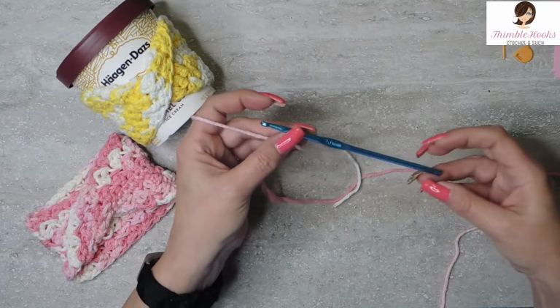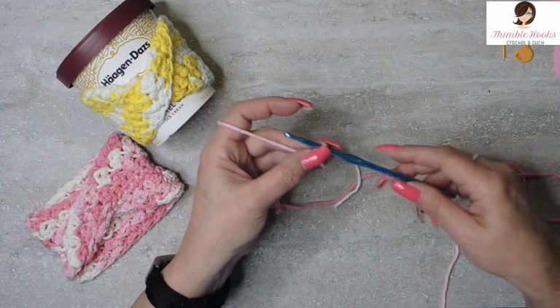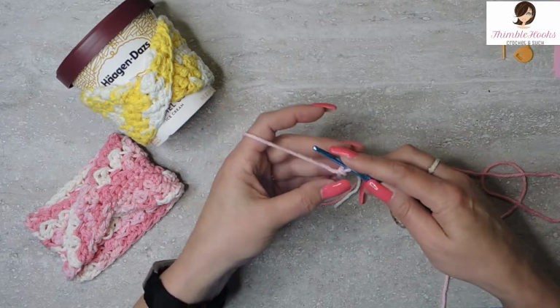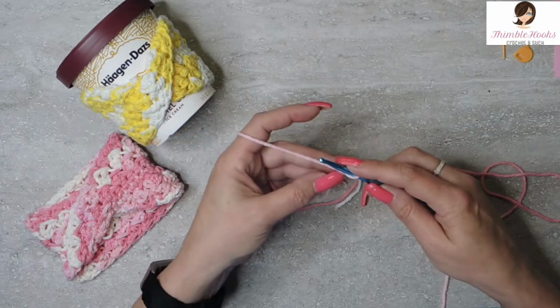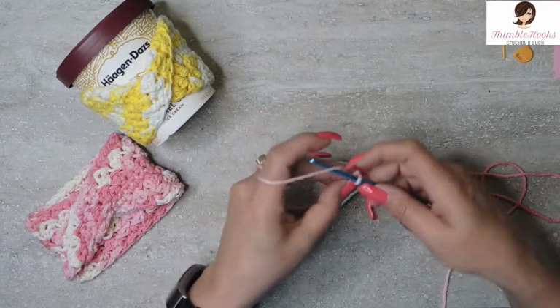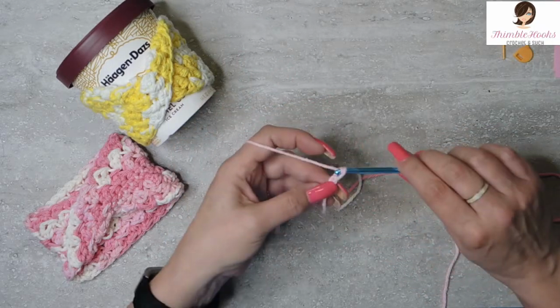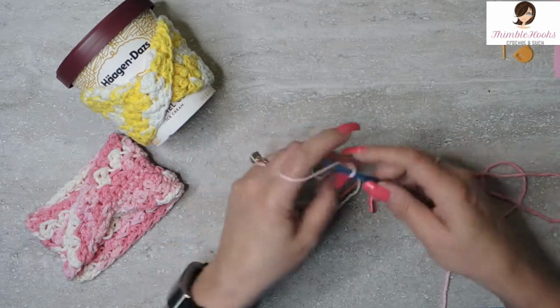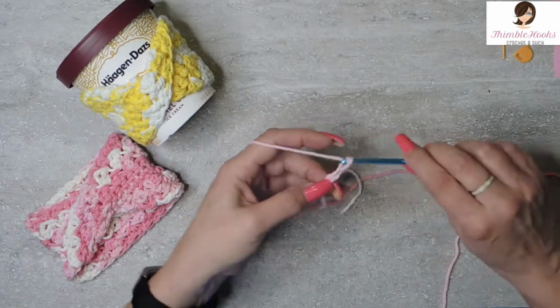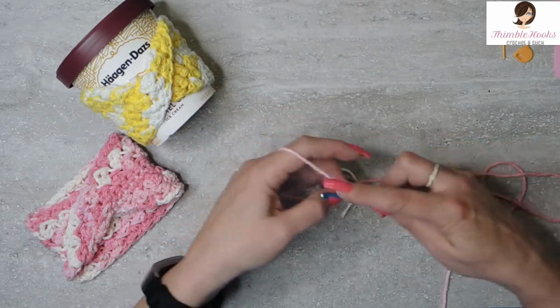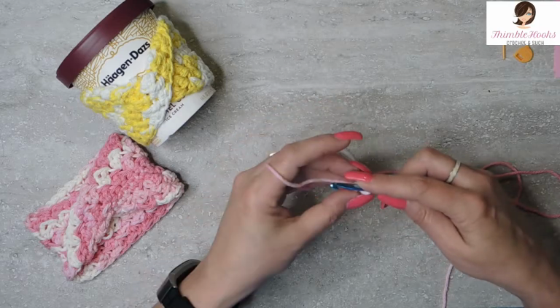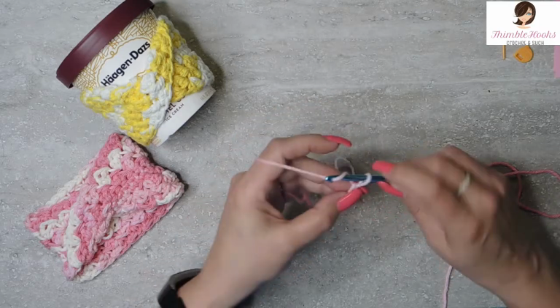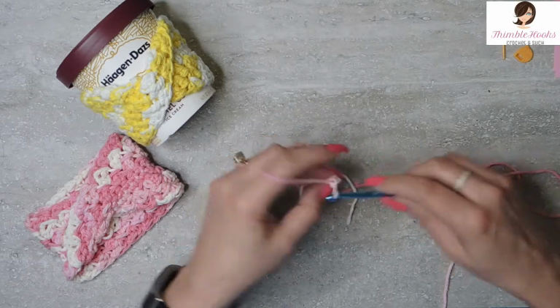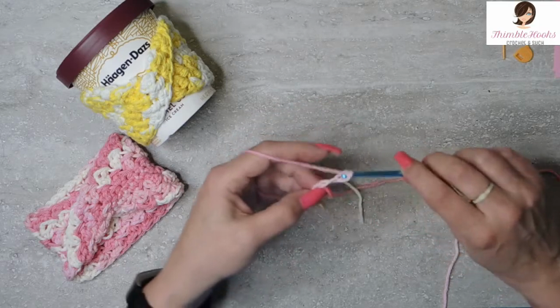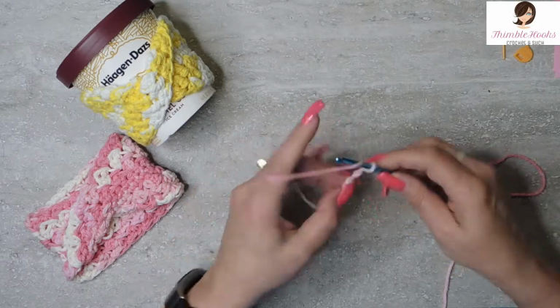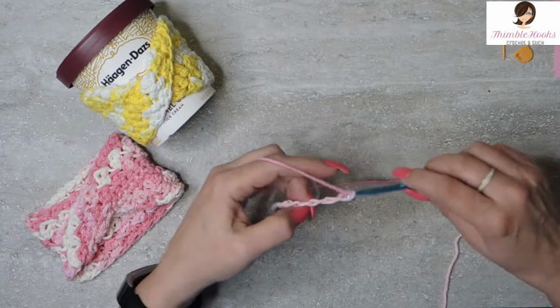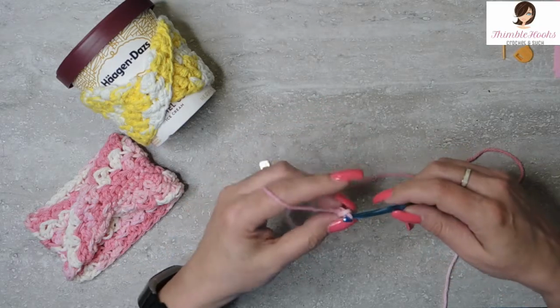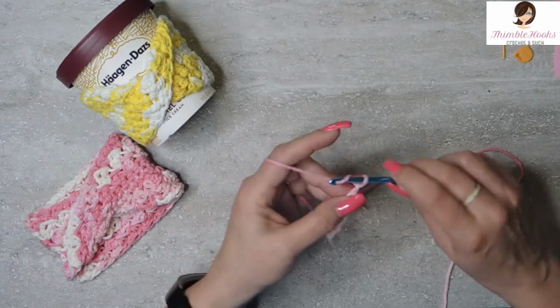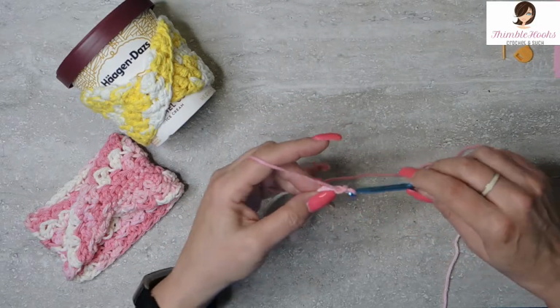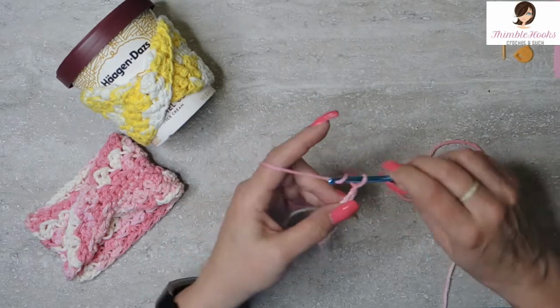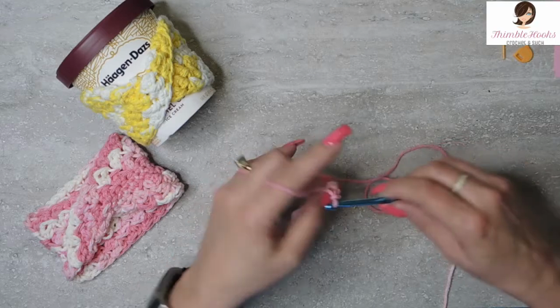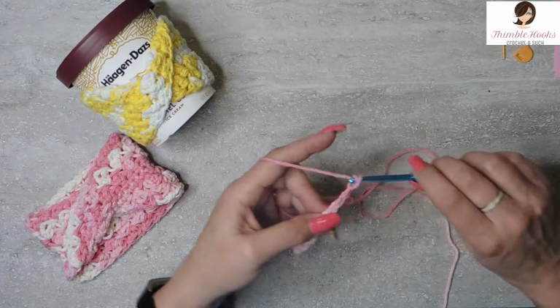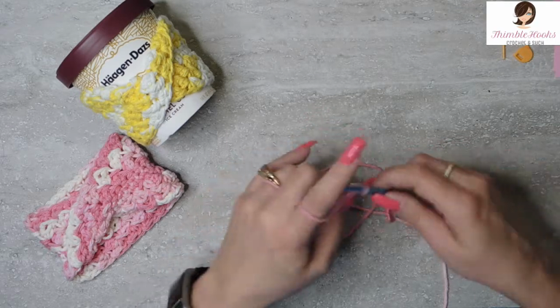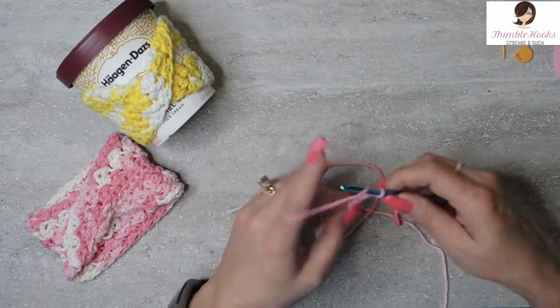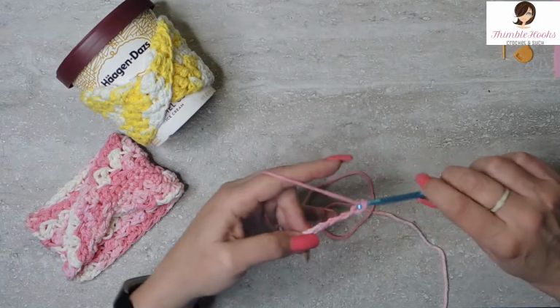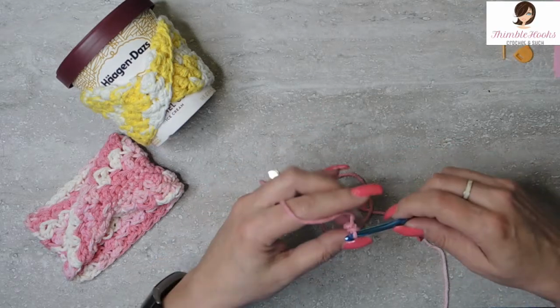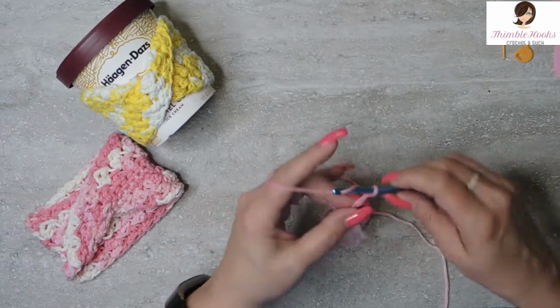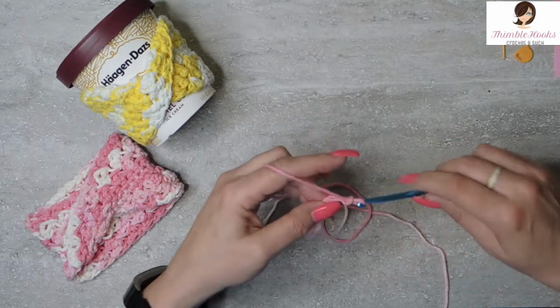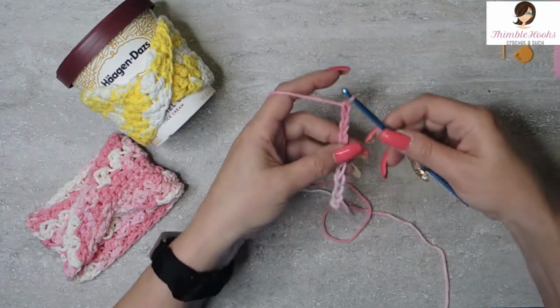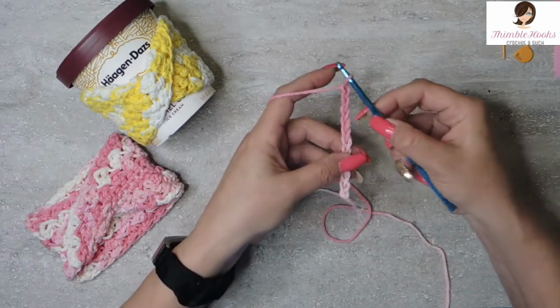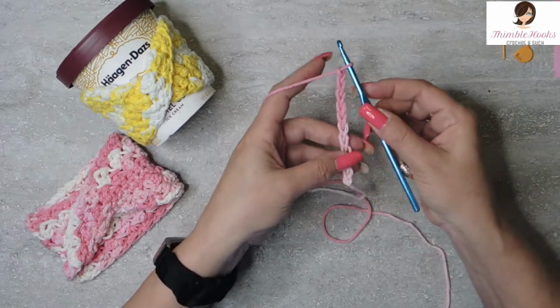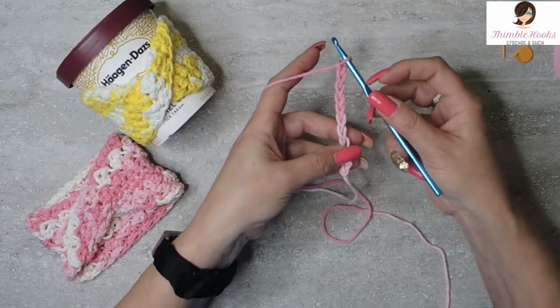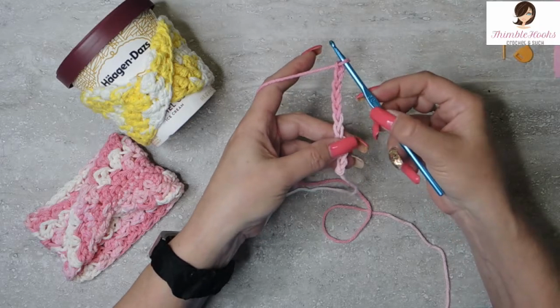So let's just chain a random number here — three, four, five, six, seven, eight, nine, and ten. It's a nice long chain.